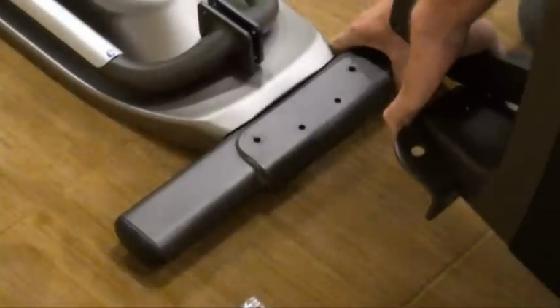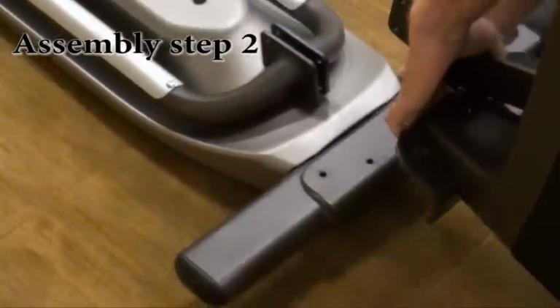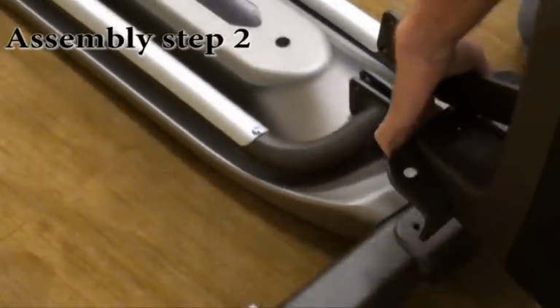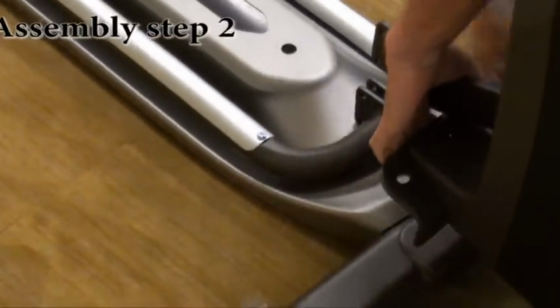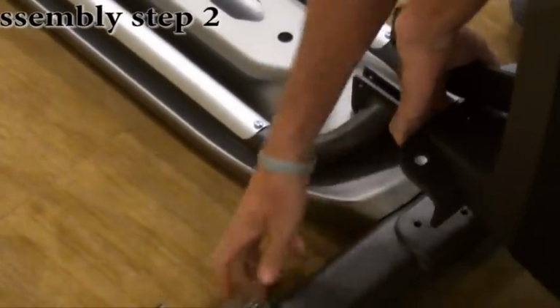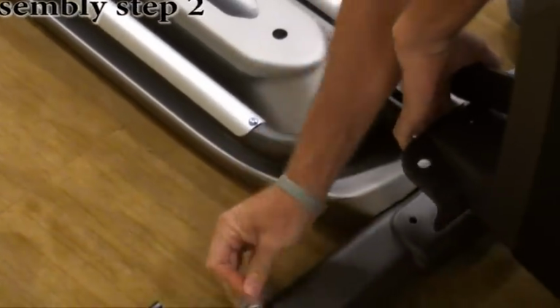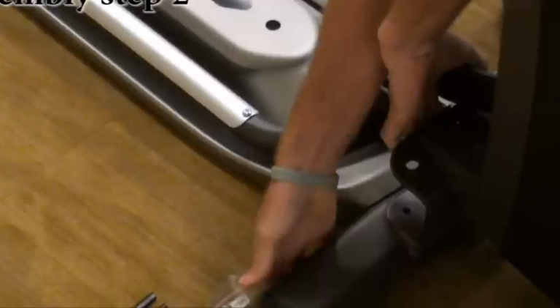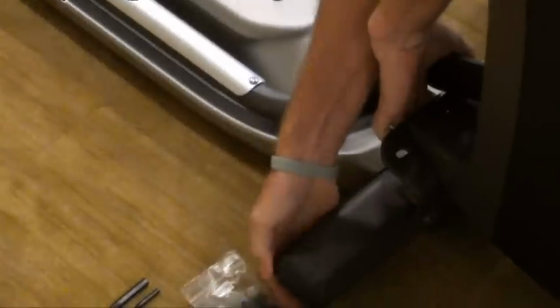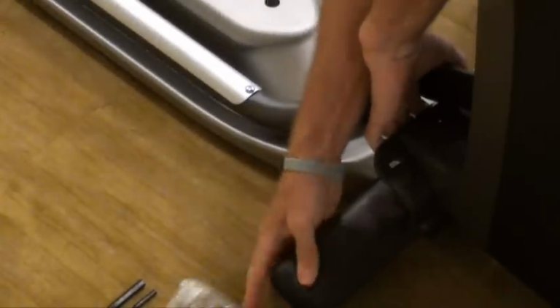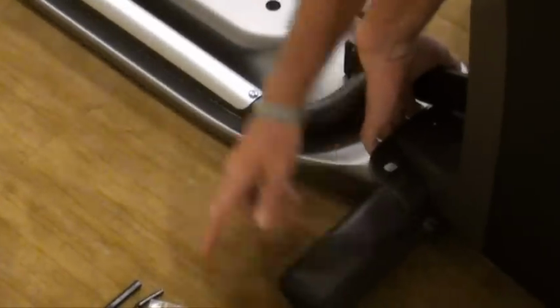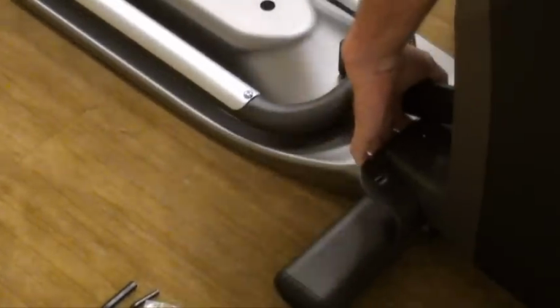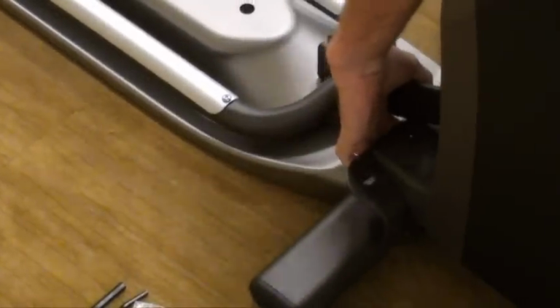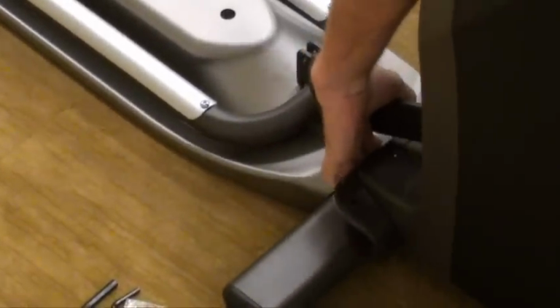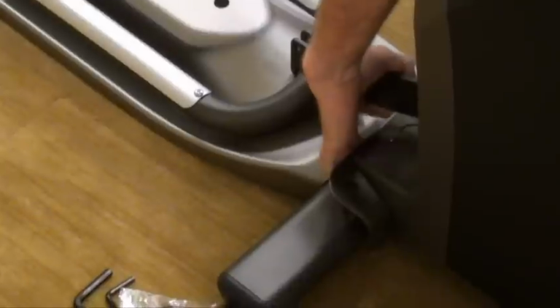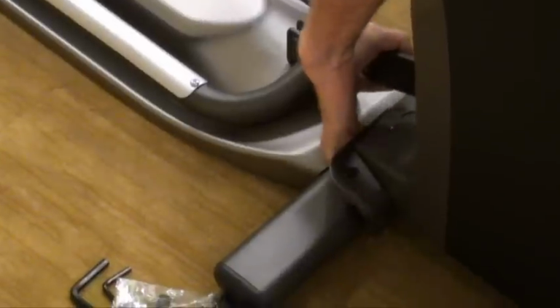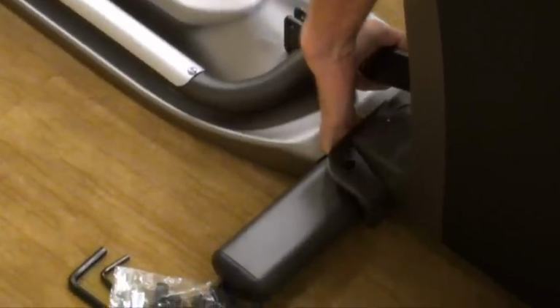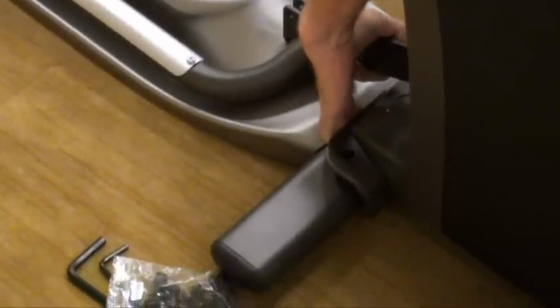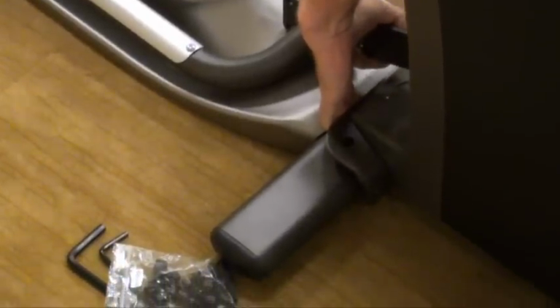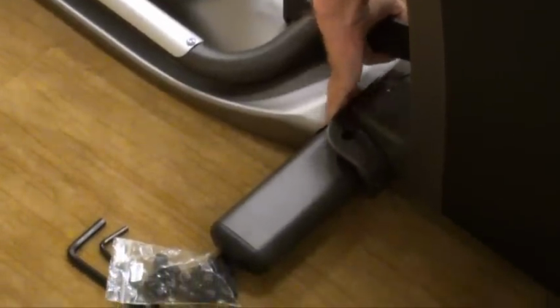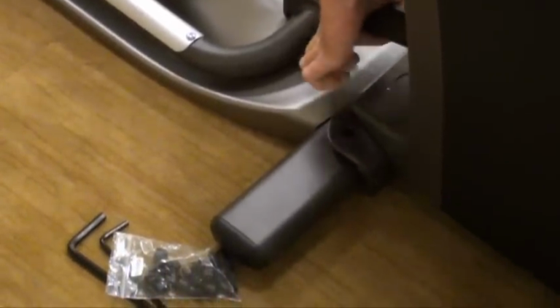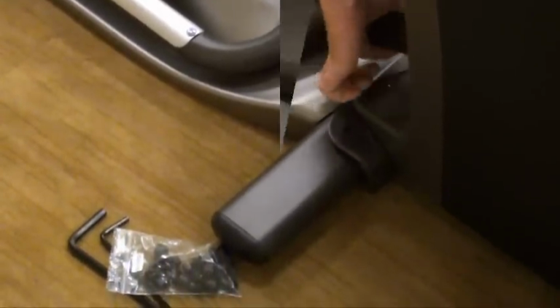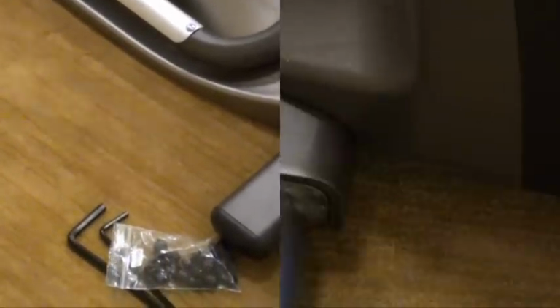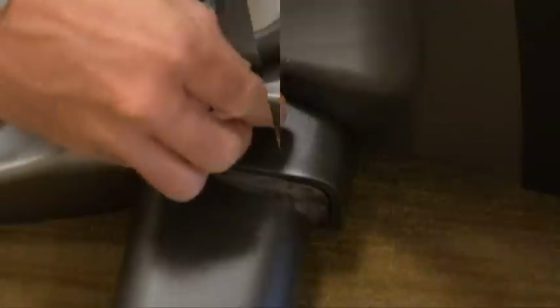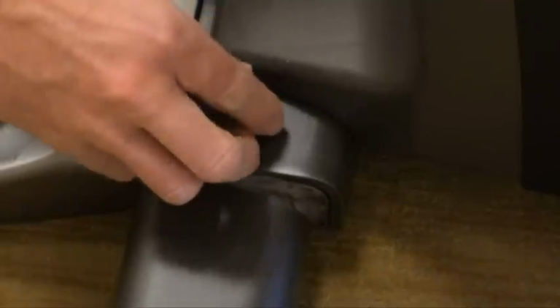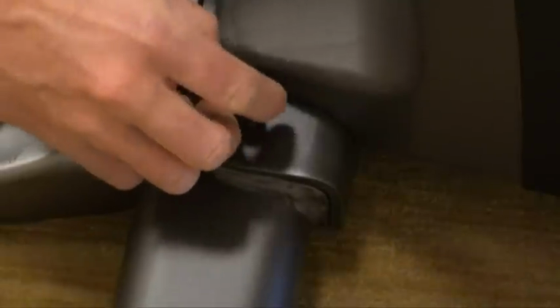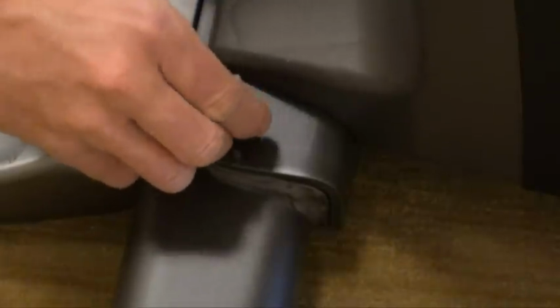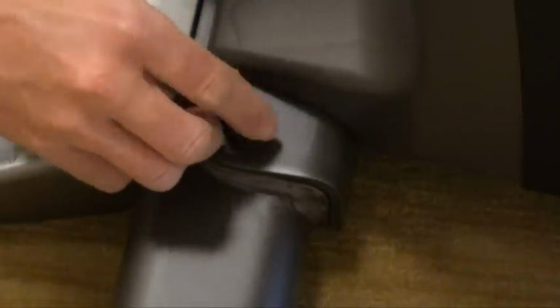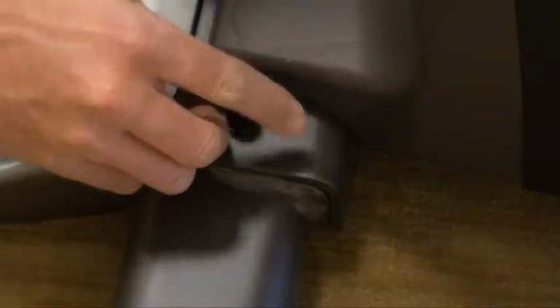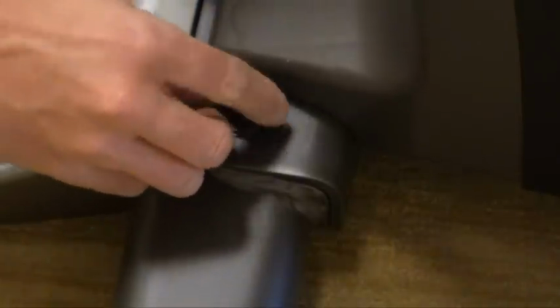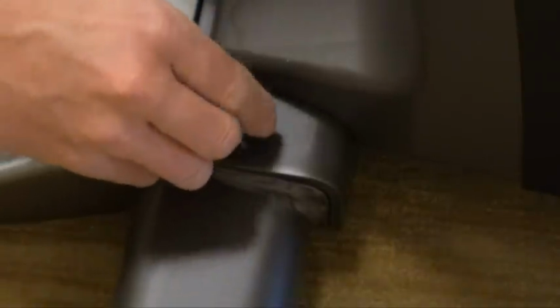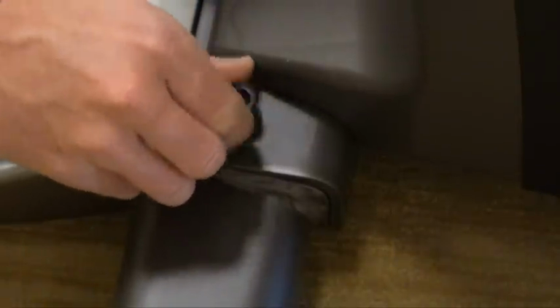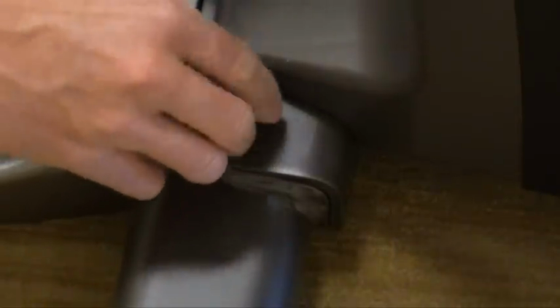Assembly Step 2. Open hardware for Step 2. Attach the guide rail set to the main frame using four bolts F, four spring washers E, and four flat washers D.